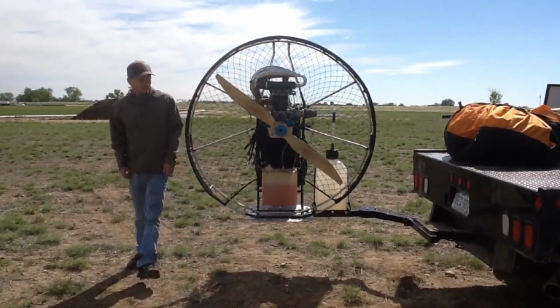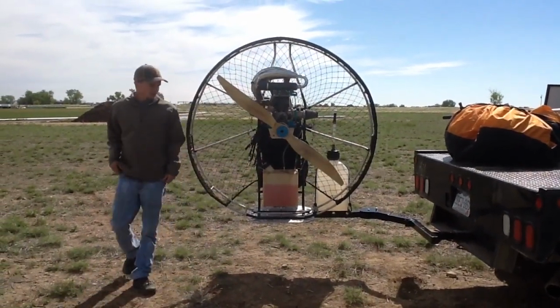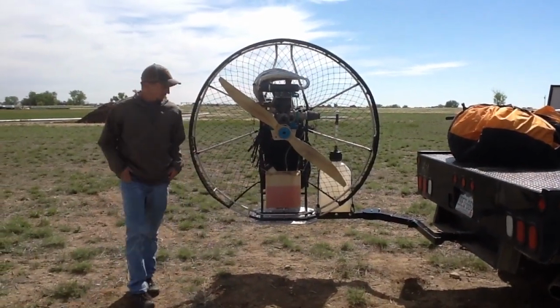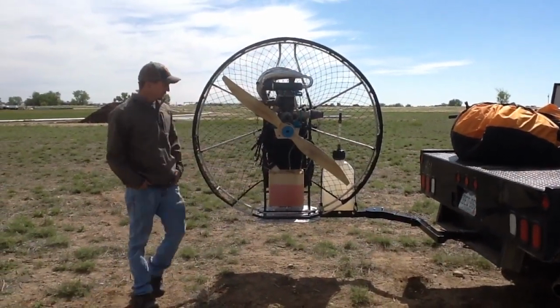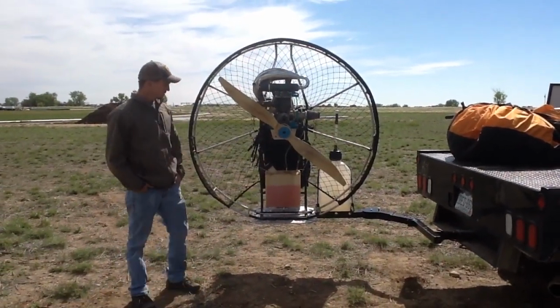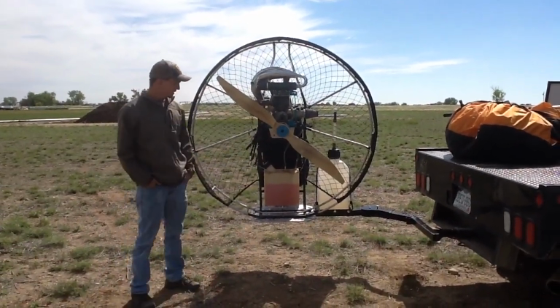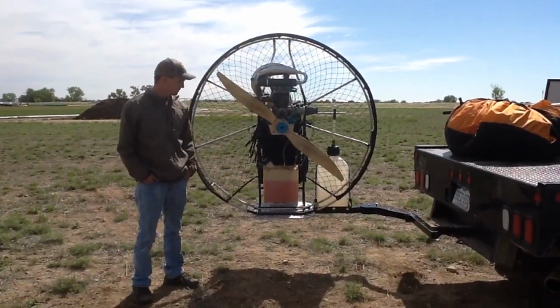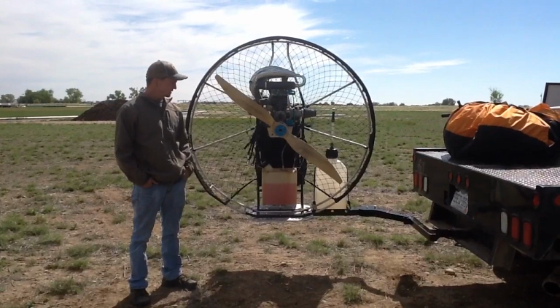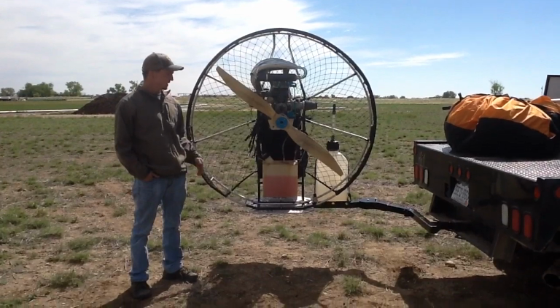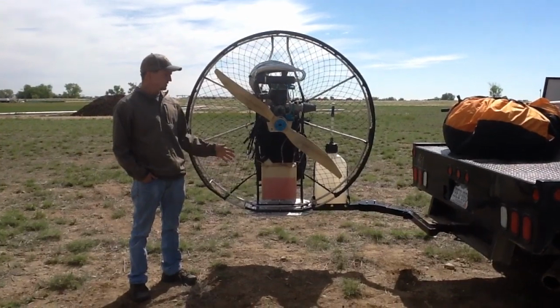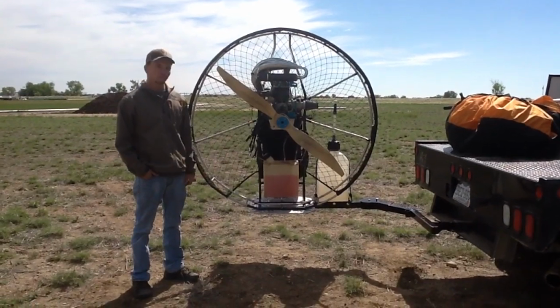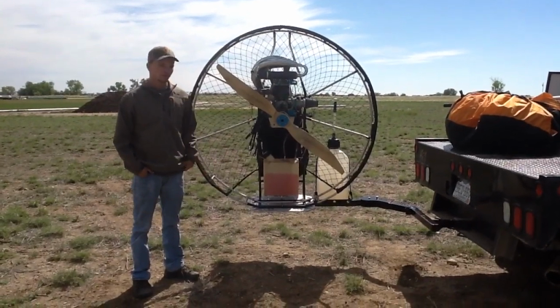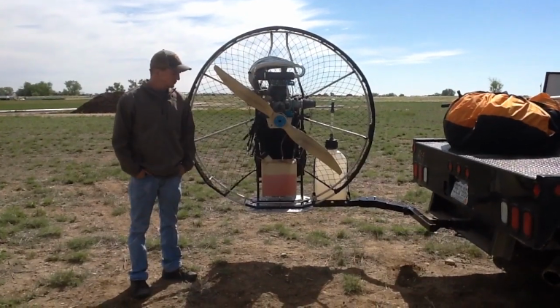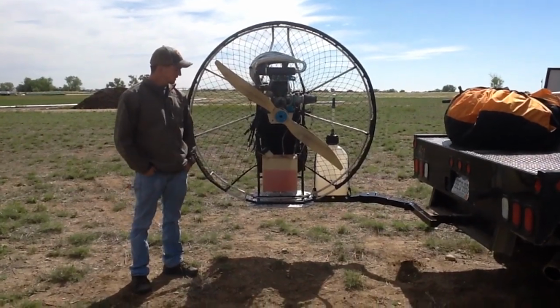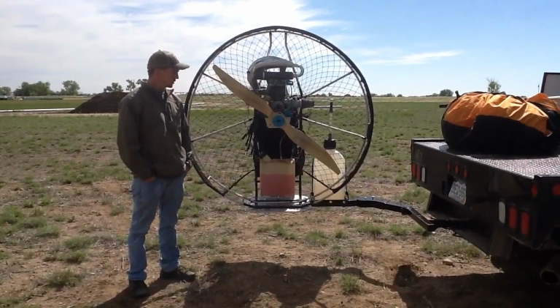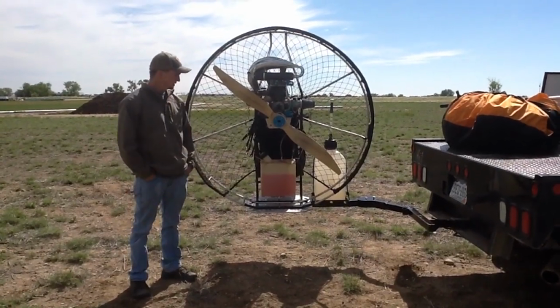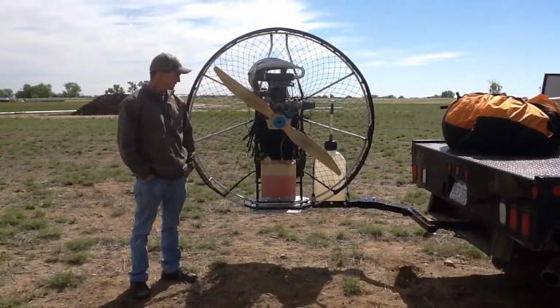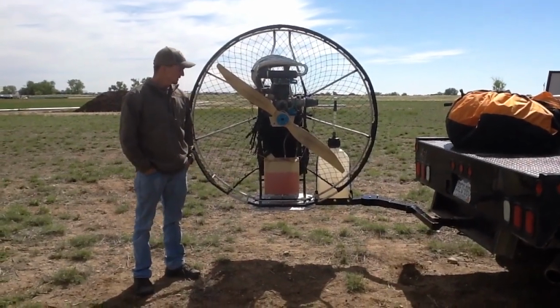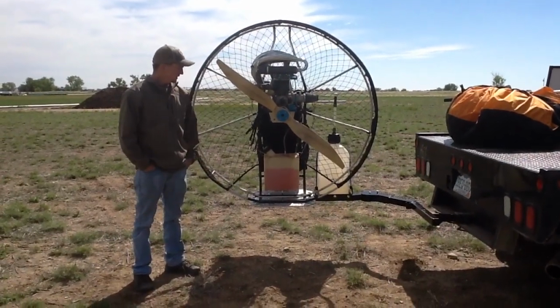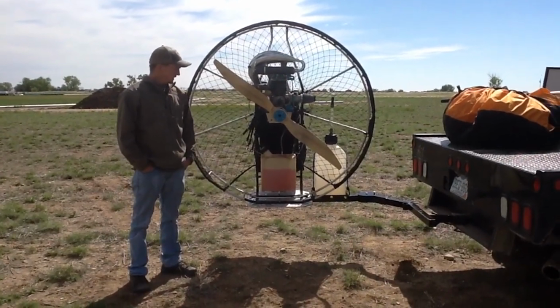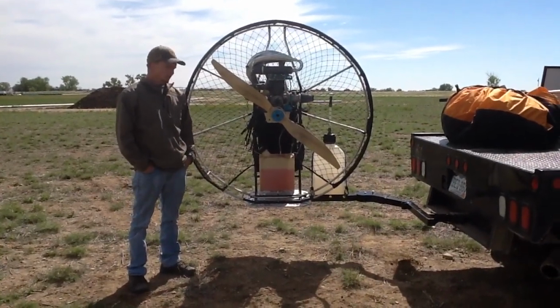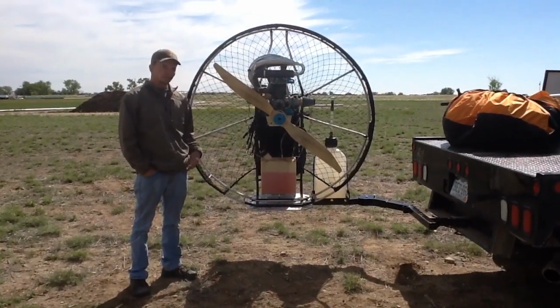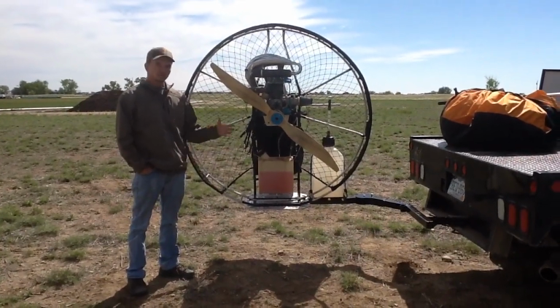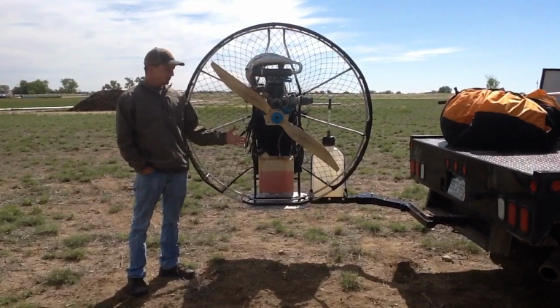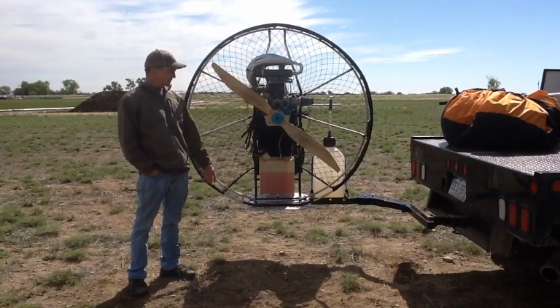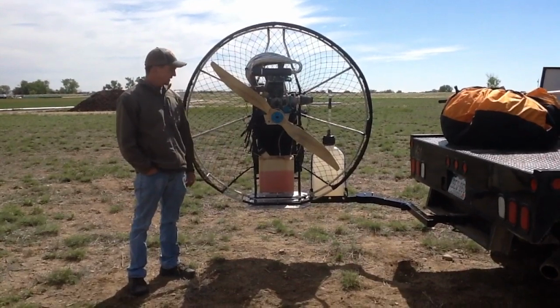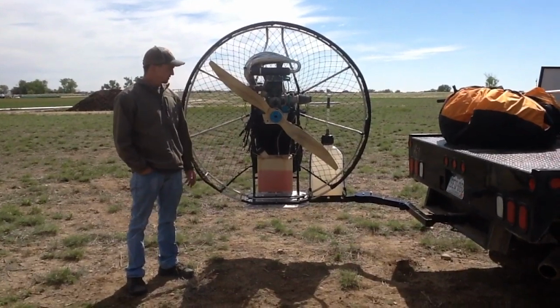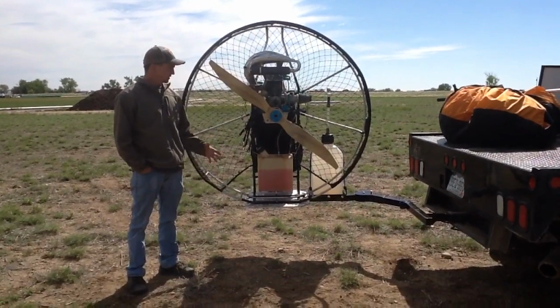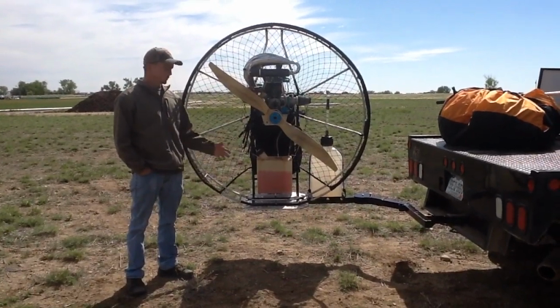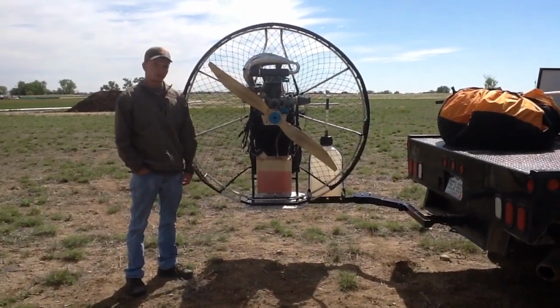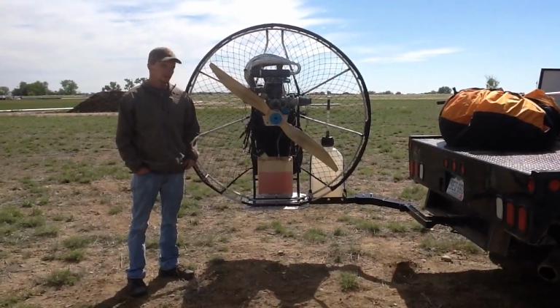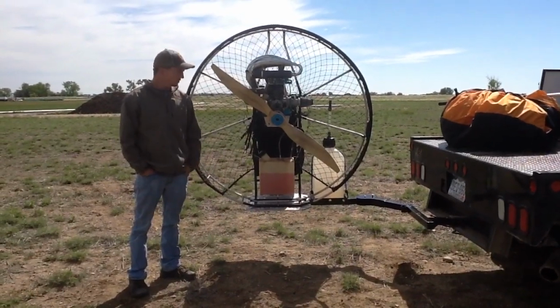Hi, my name is Adam Smith. I build and sell these paramotor transport plates here, and I'm going to demonstrate a few features they have and what they can do.